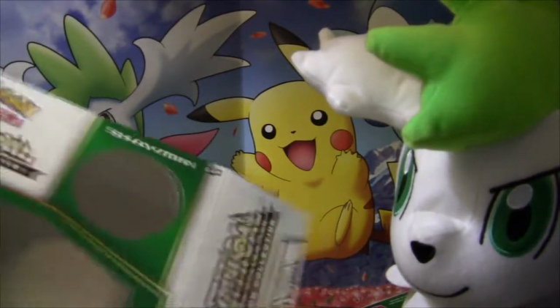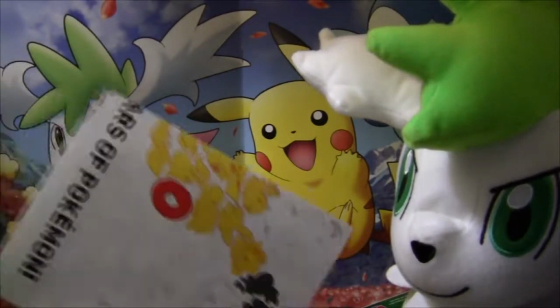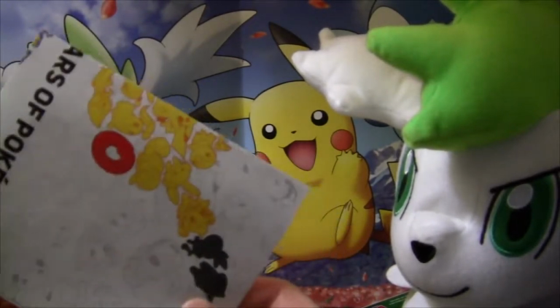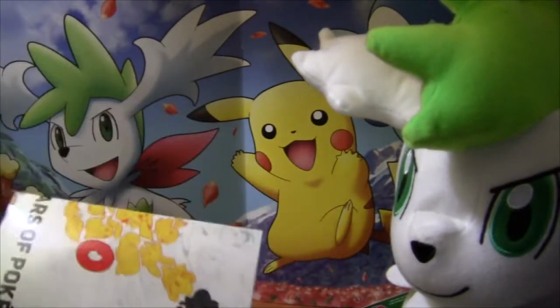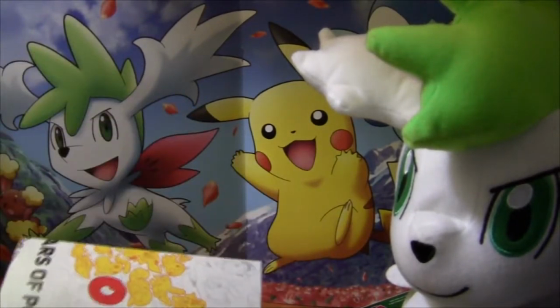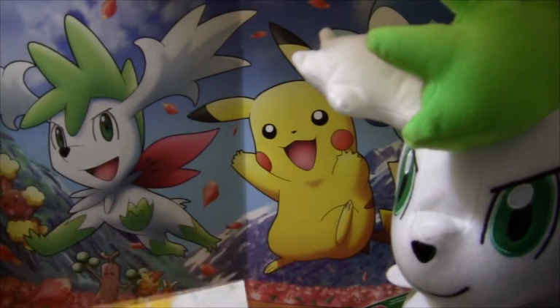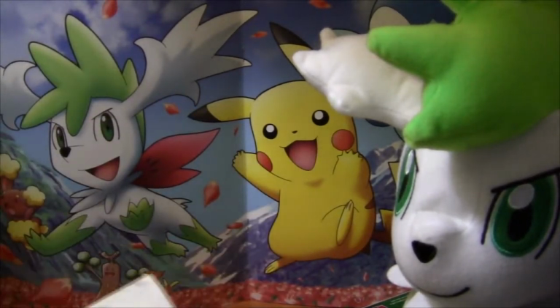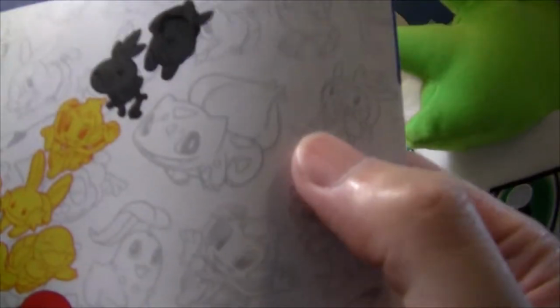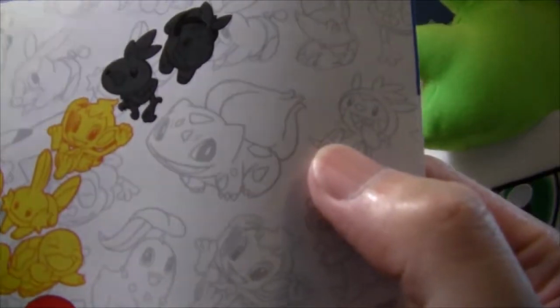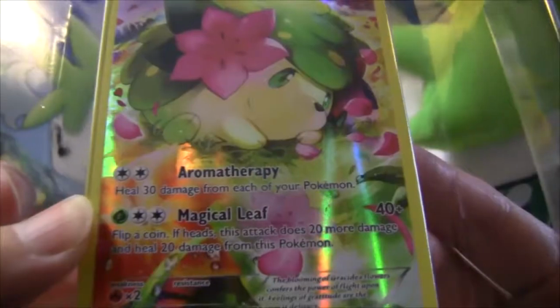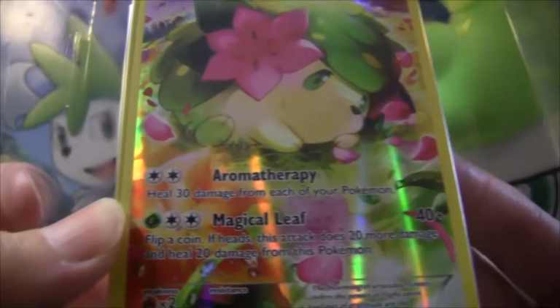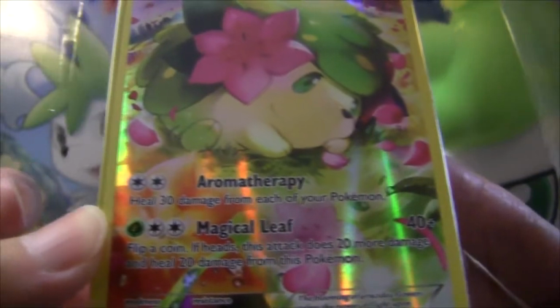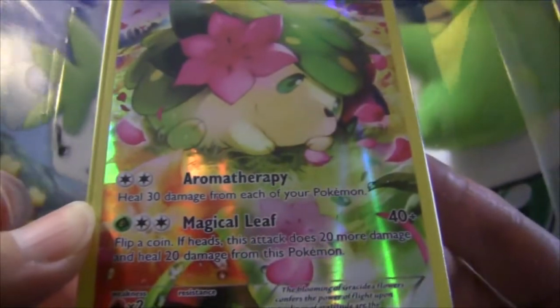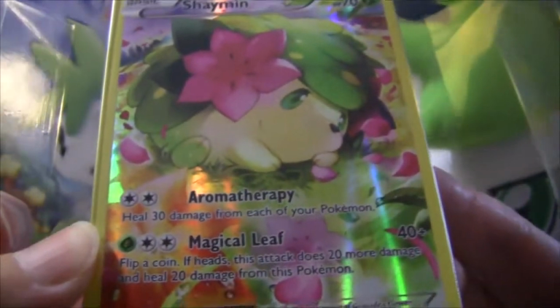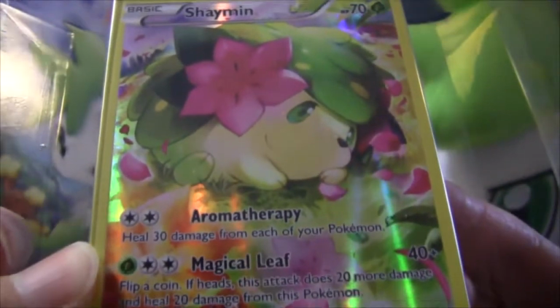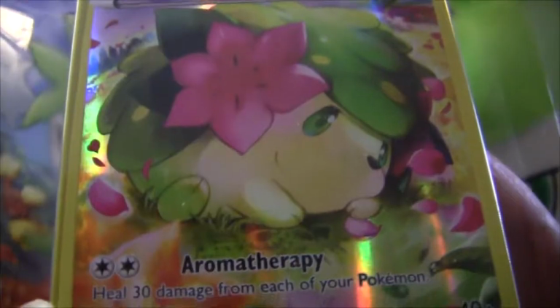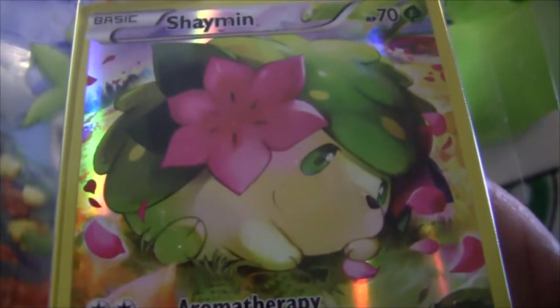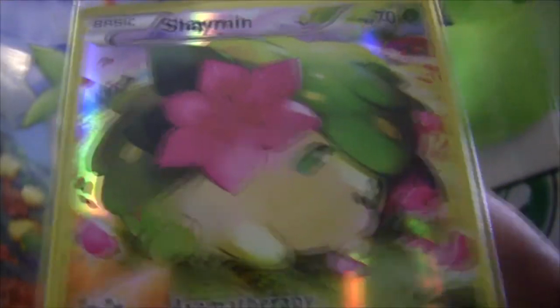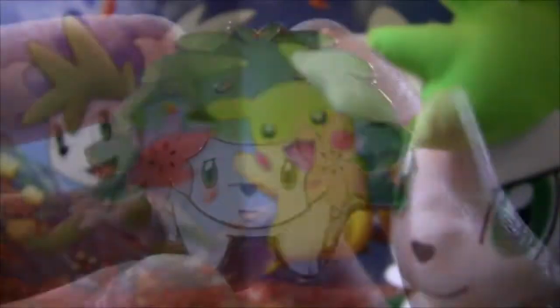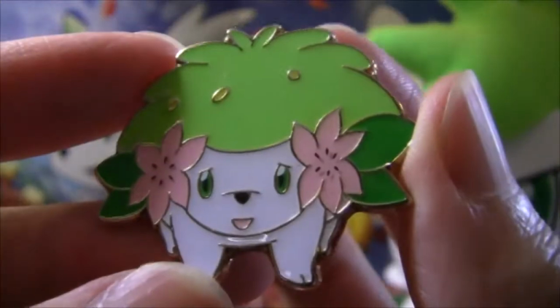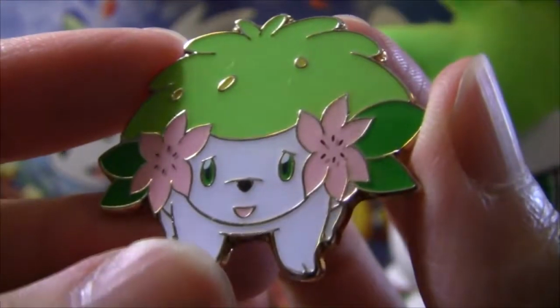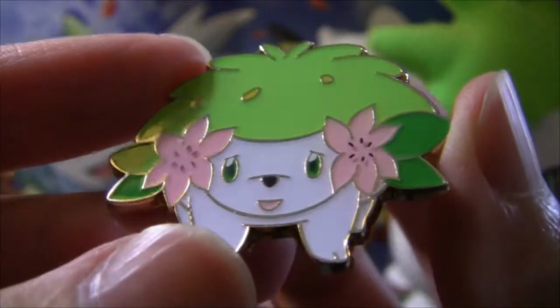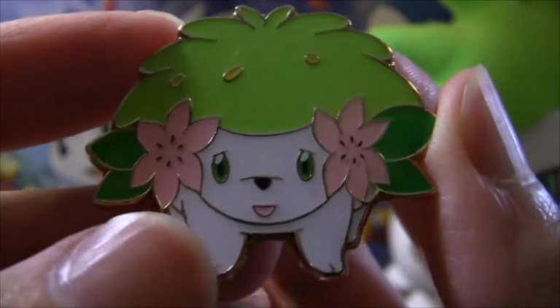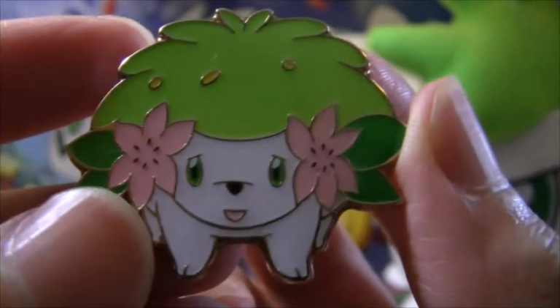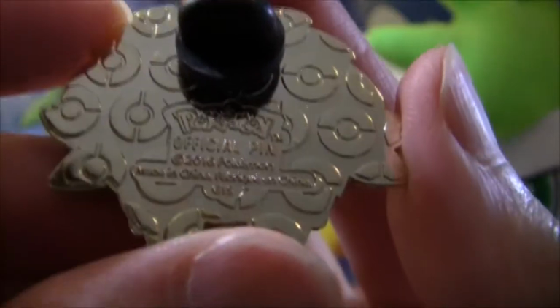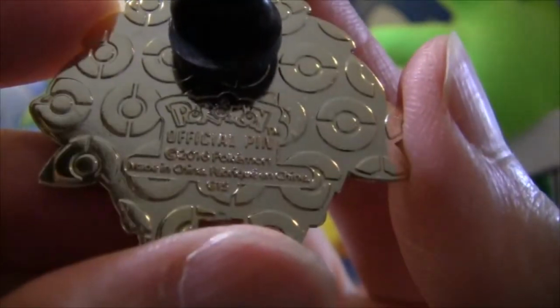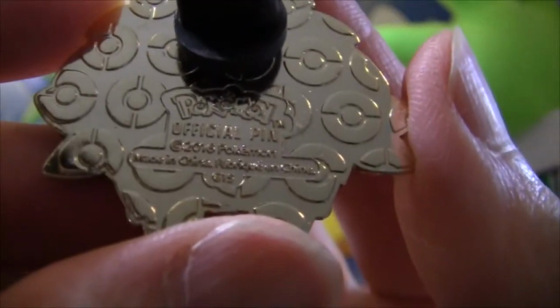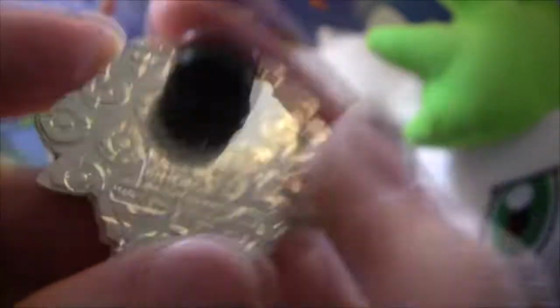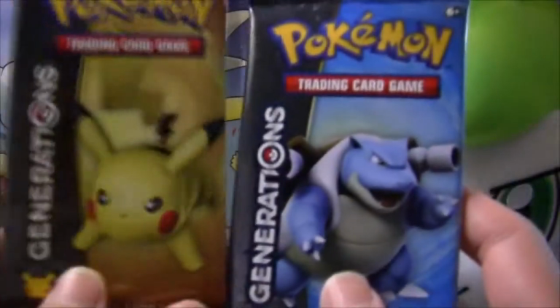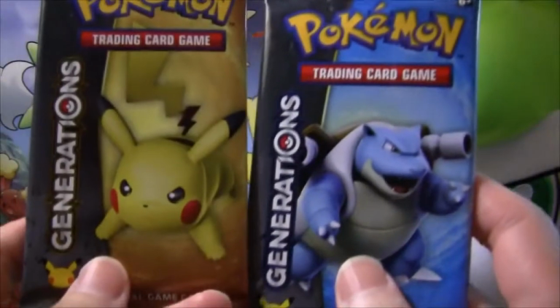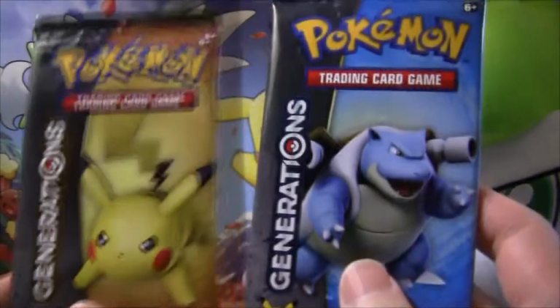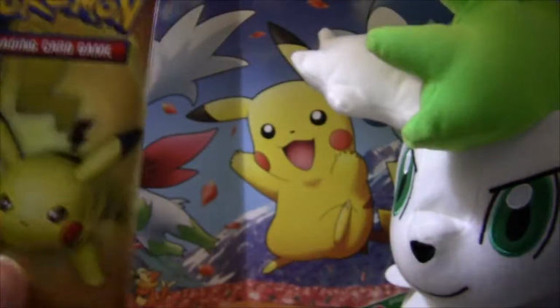Got our checklist poster as usual. Bombasaur! We have our foil Shaman promo card. Shaman's so cute. And here's our land for our Shaman metal pin — Pokemon official pin. We have Pikachu and Blastoise.